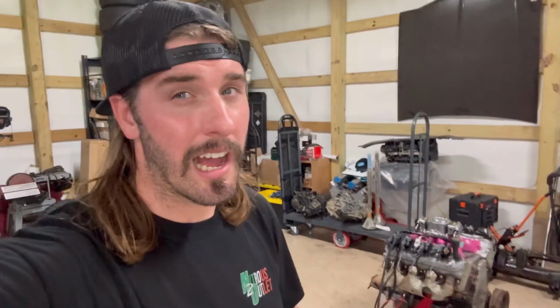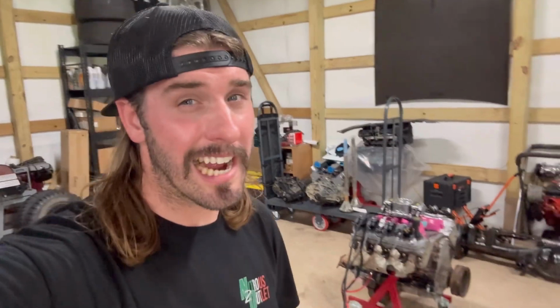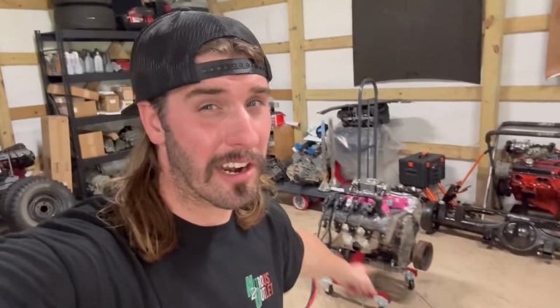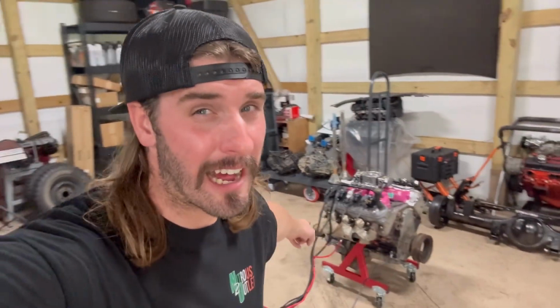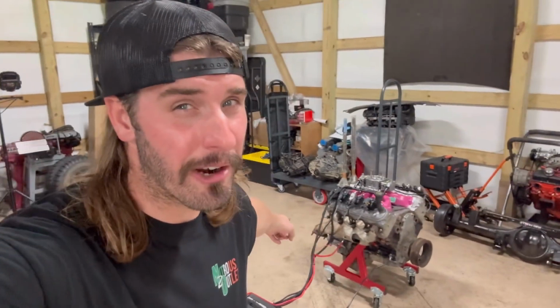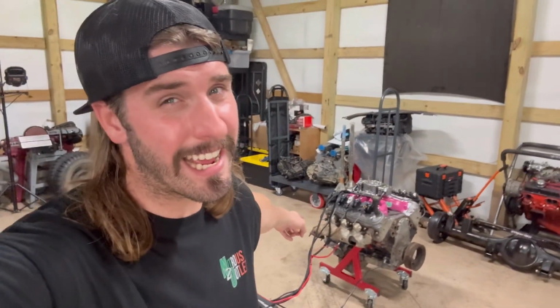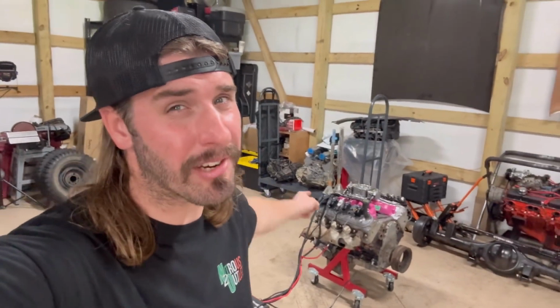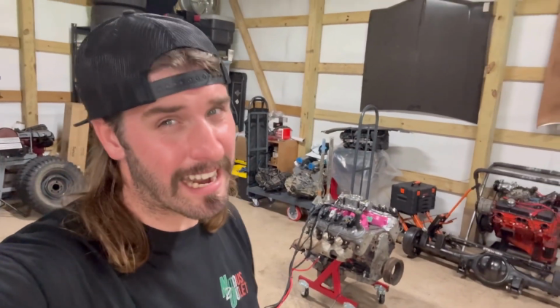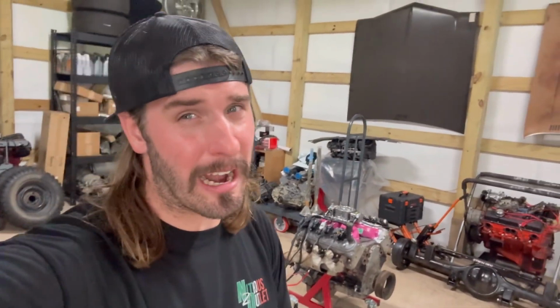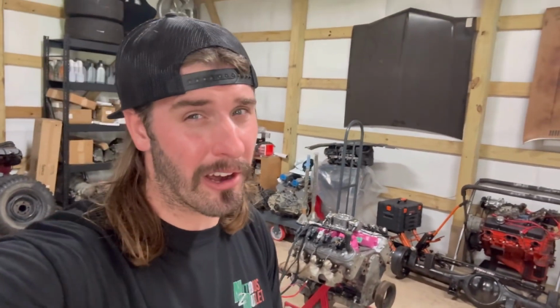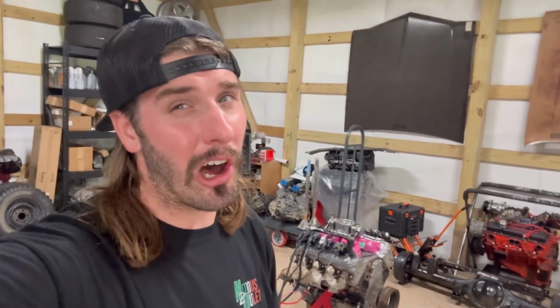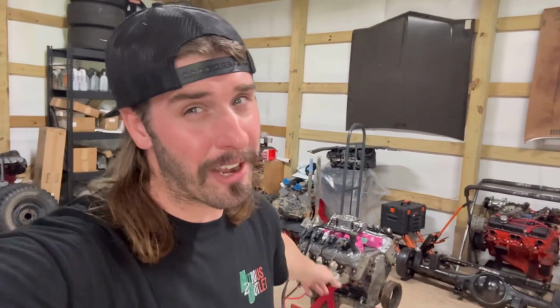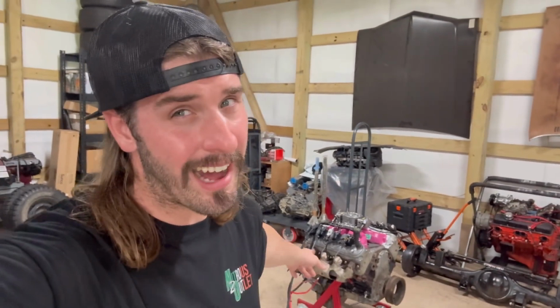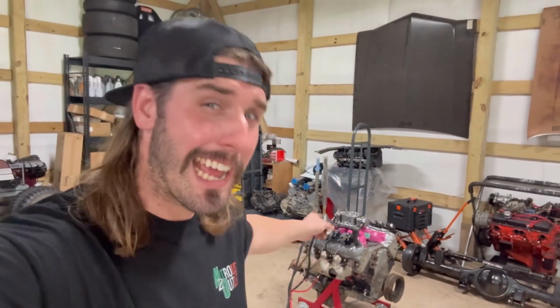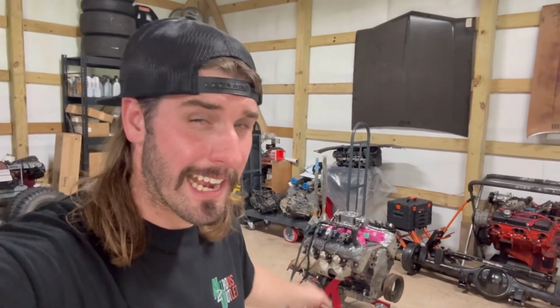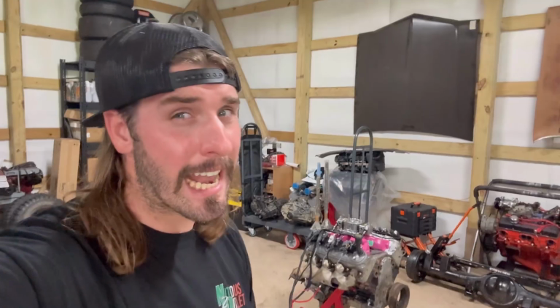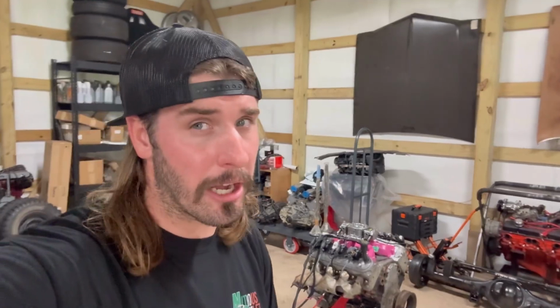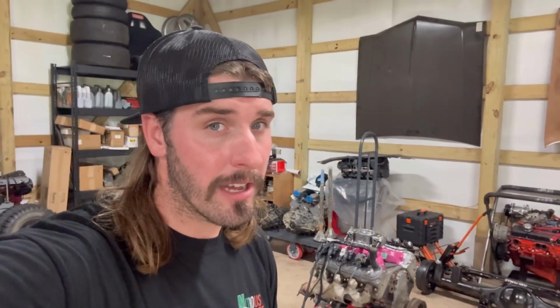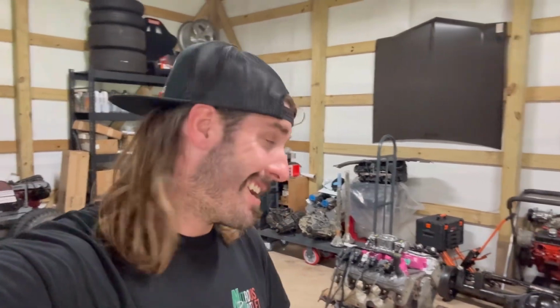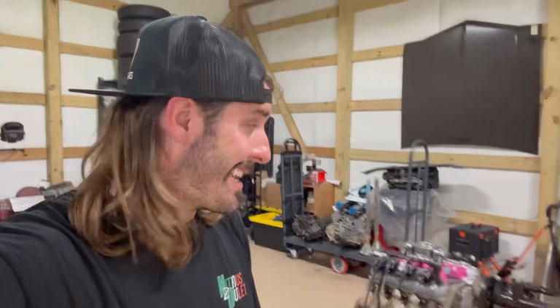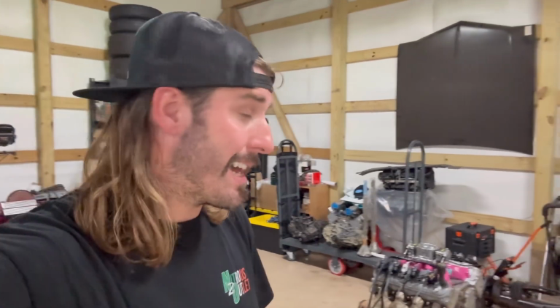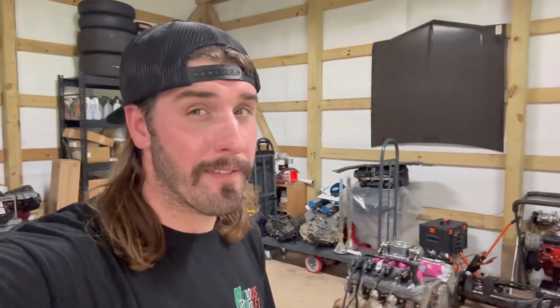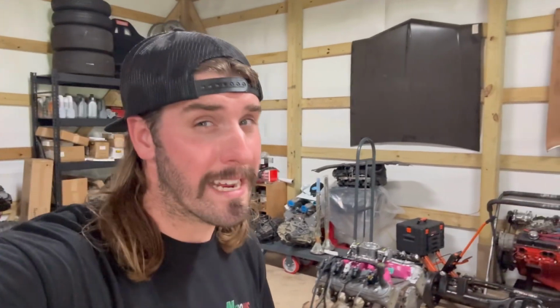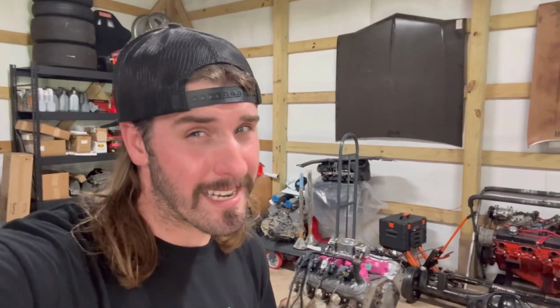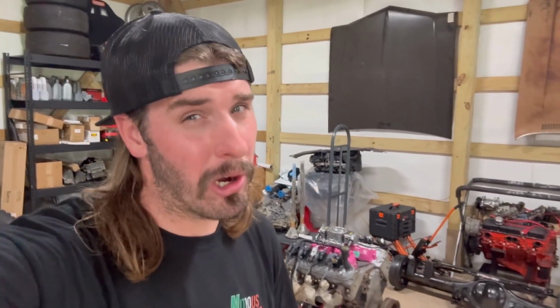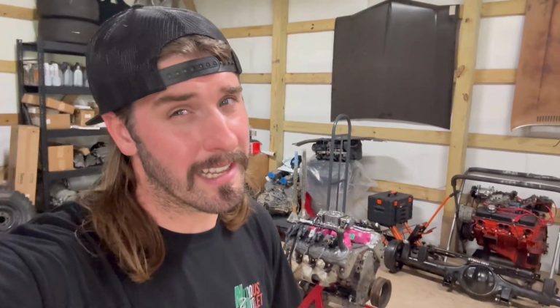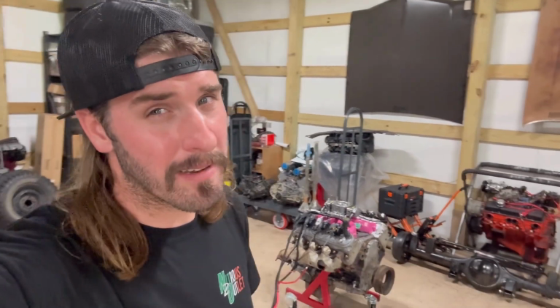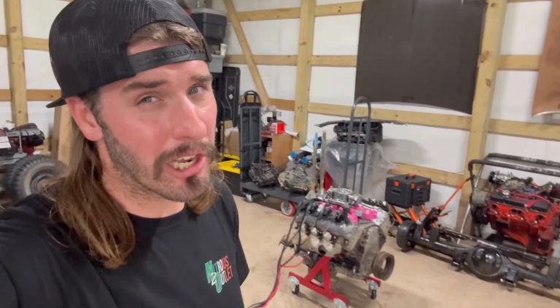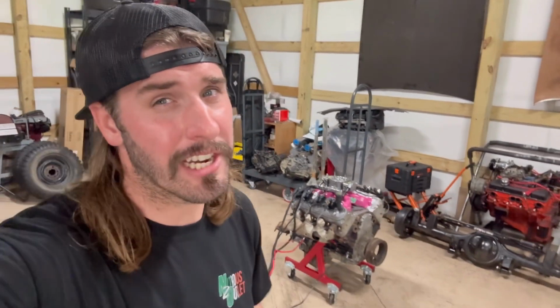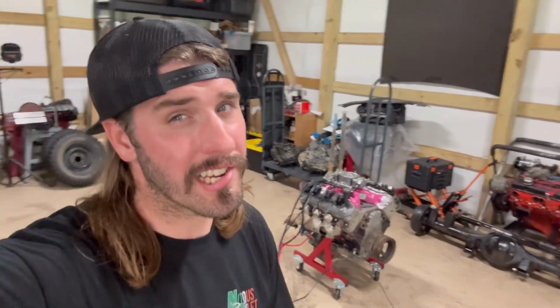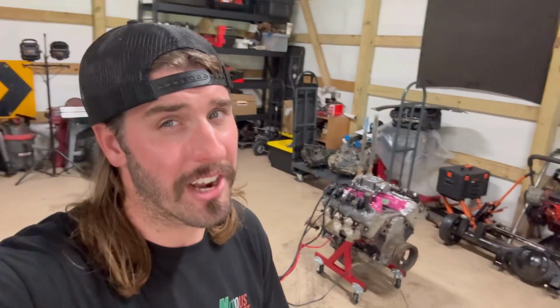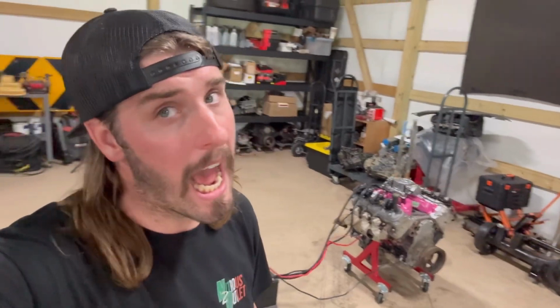All right y'all, this 5.3 right here came straight out of the scrap. All I know about it is that it ain't locked up. Let's go ahead and see if I wasted my time hooking this thing up to my little engine run stand or not.